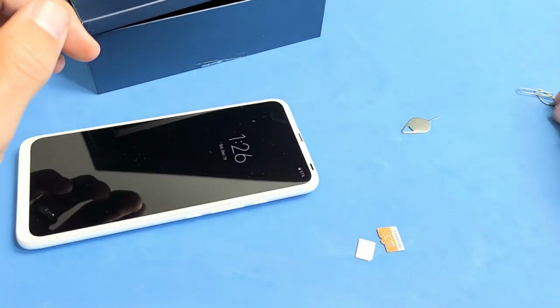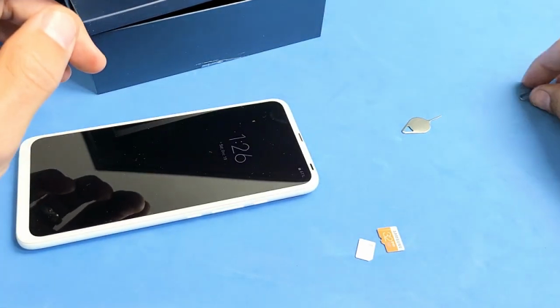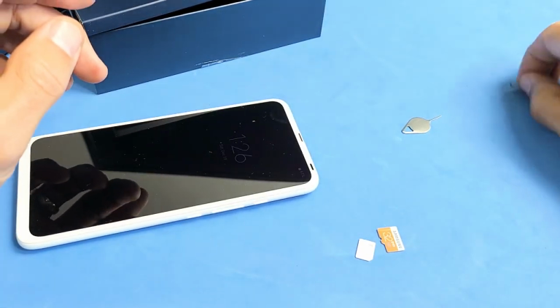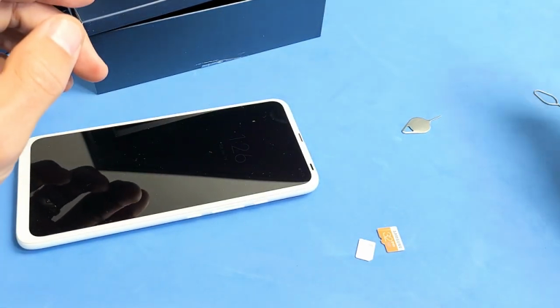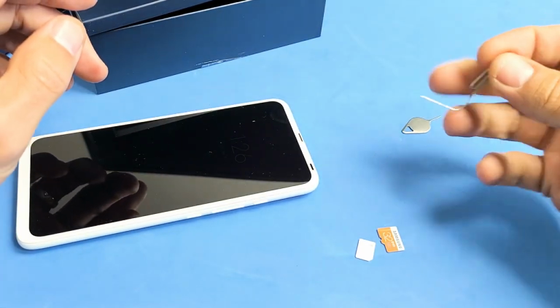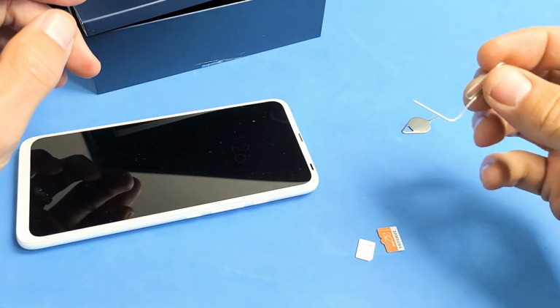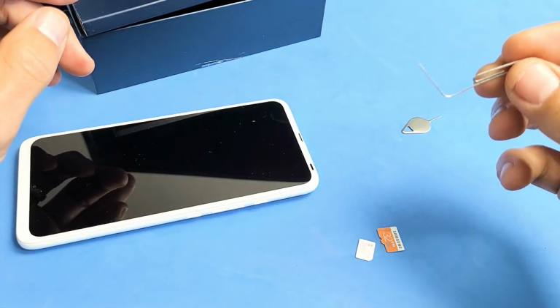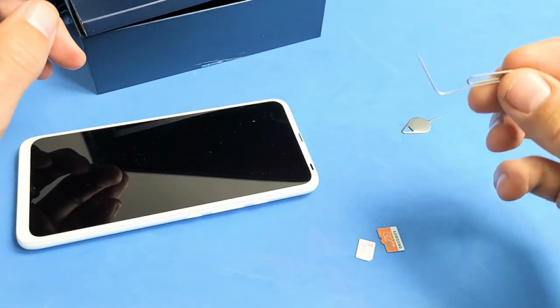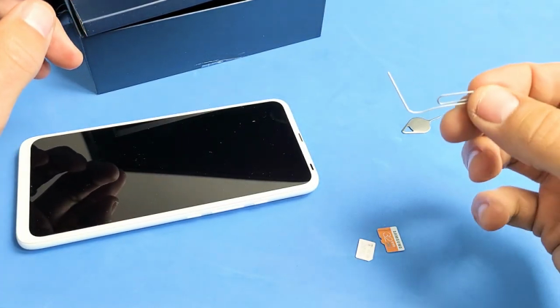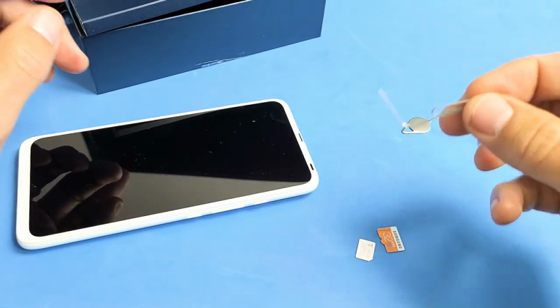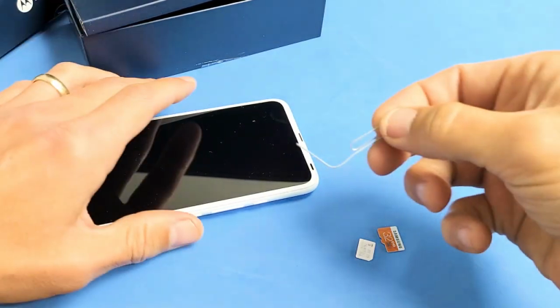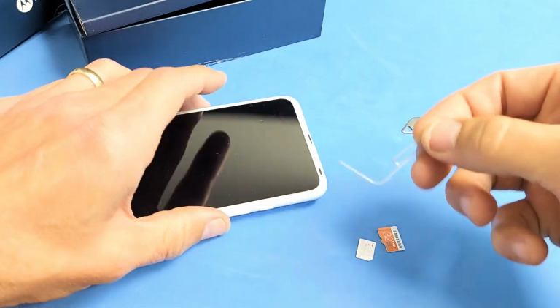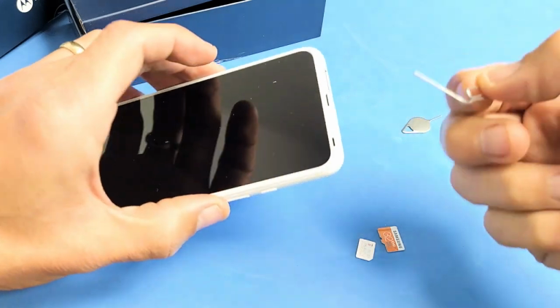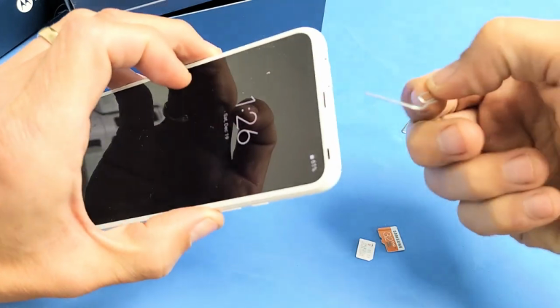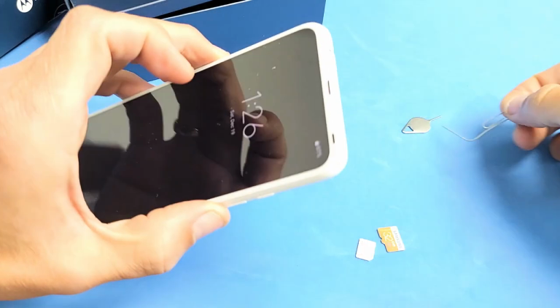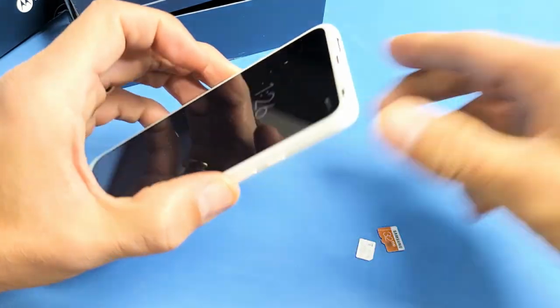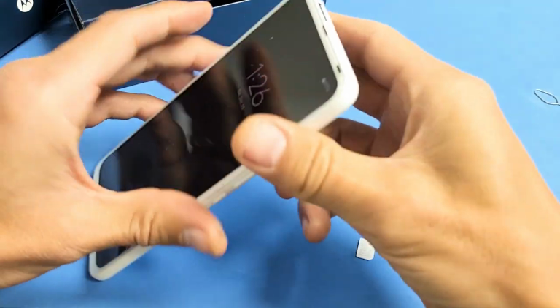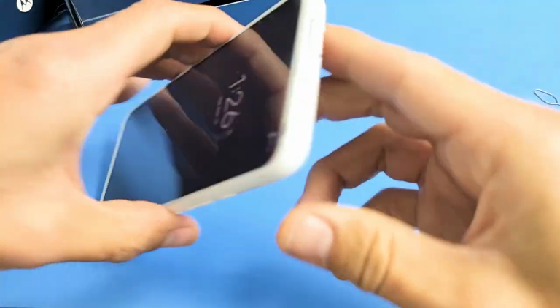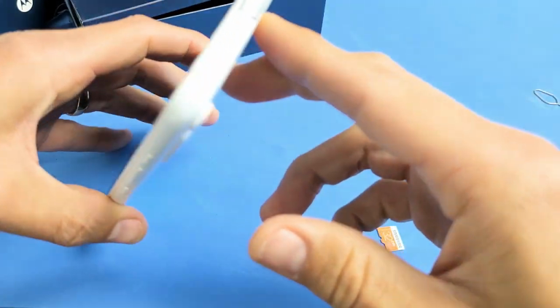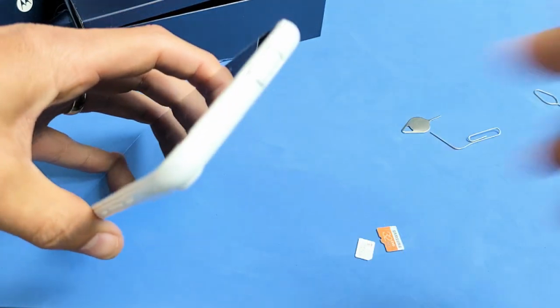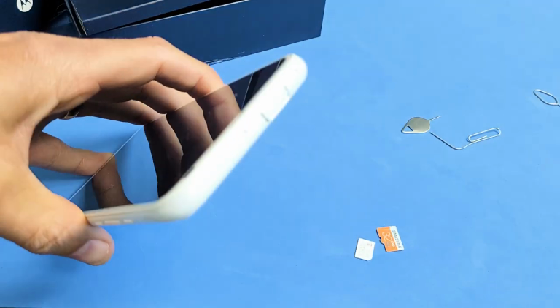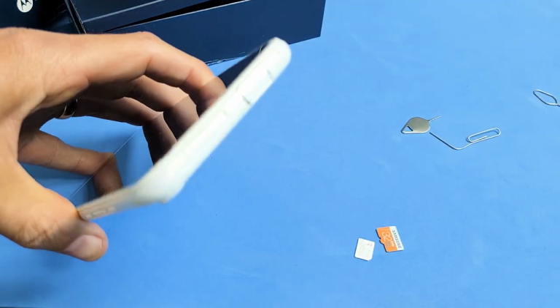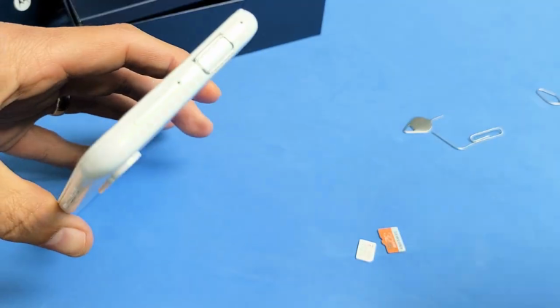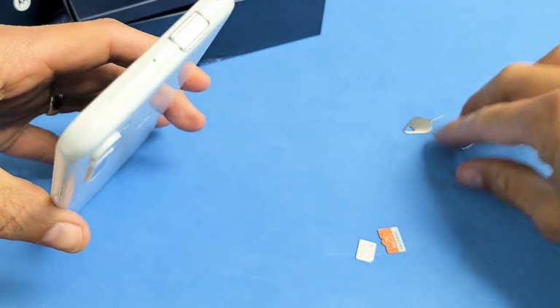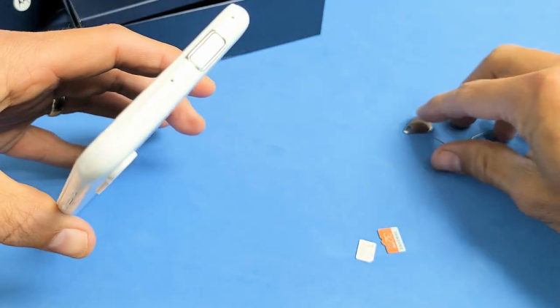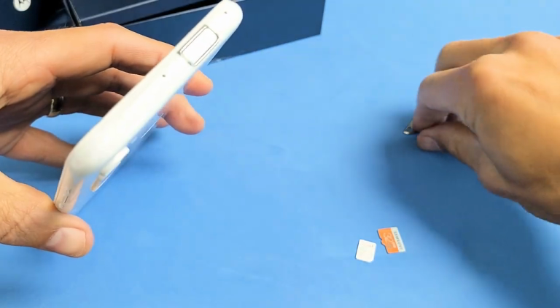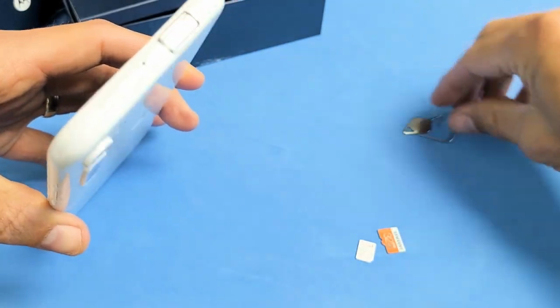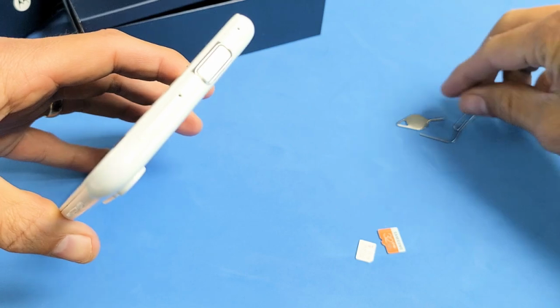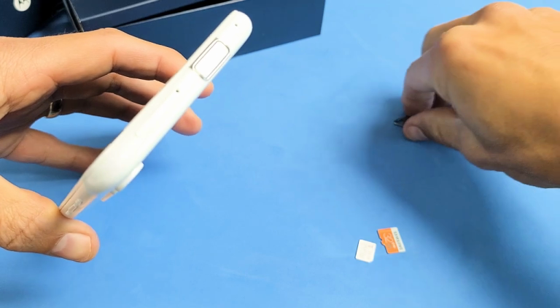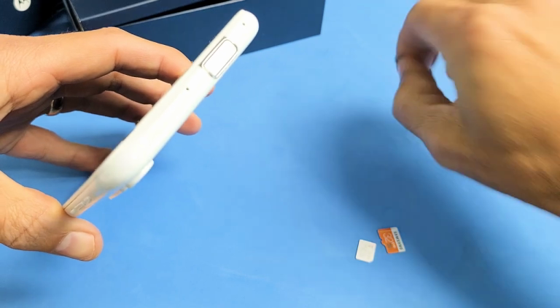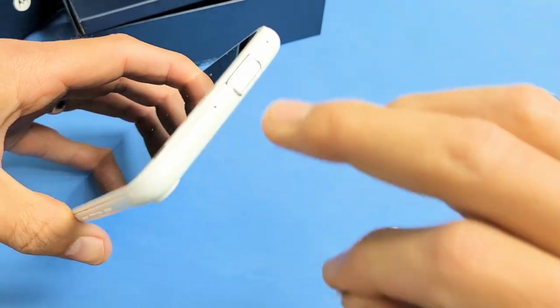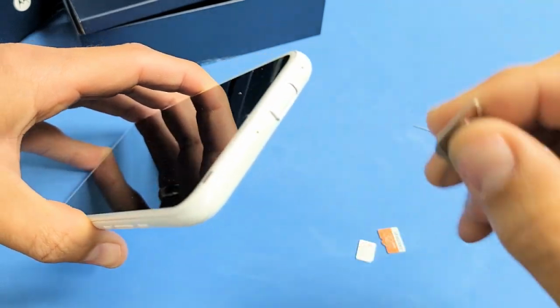You can even use a thin paper clip, a bobby pin, or the back of a stud earring — that'll work as well. Anyway, just look at the top of the phone and locate the hole, and we can see the hole right here.